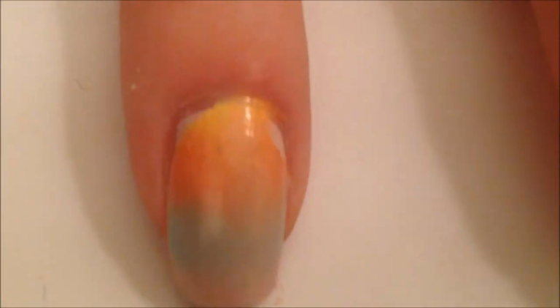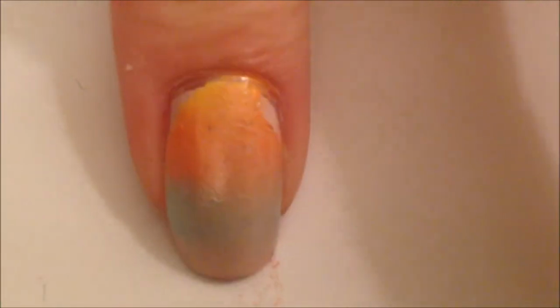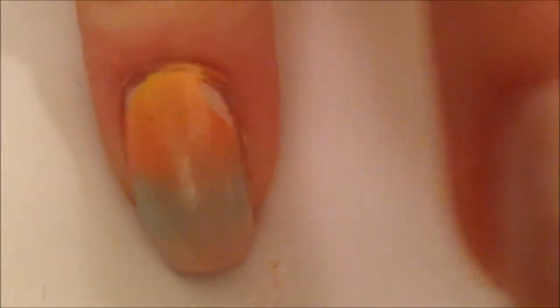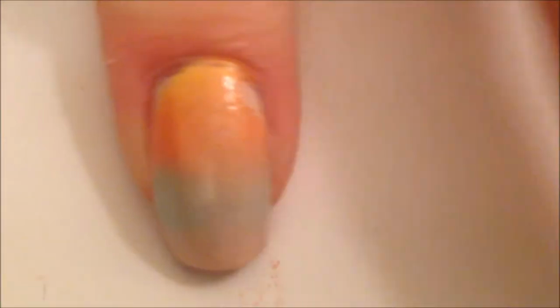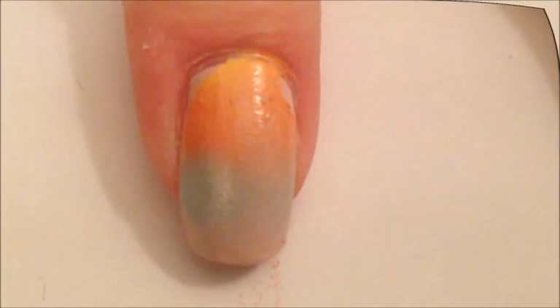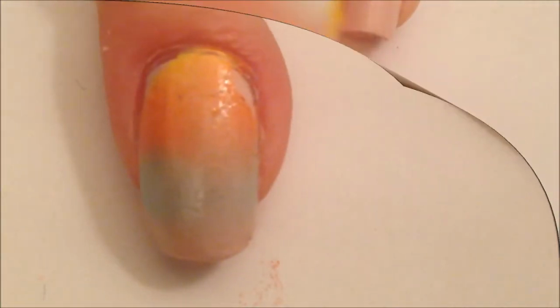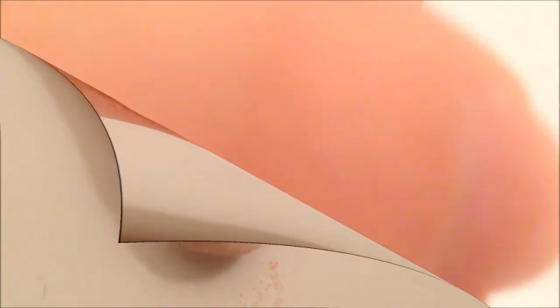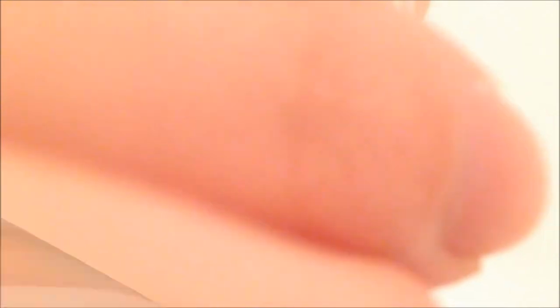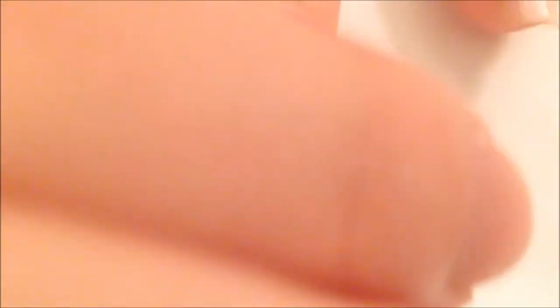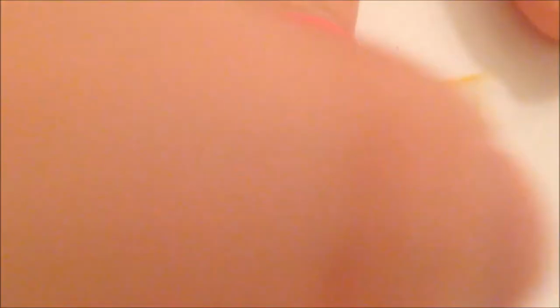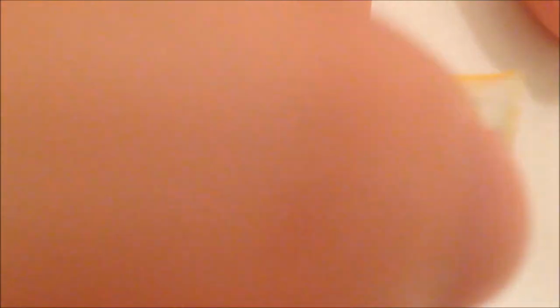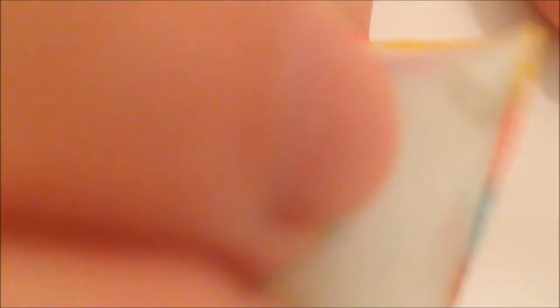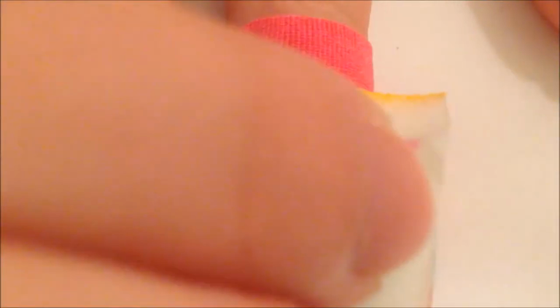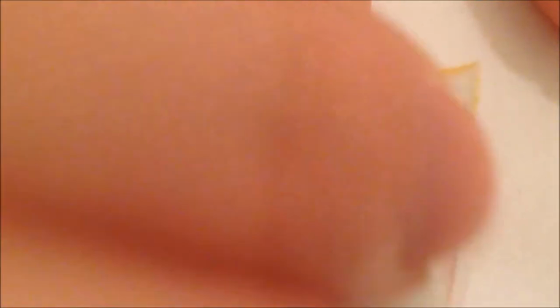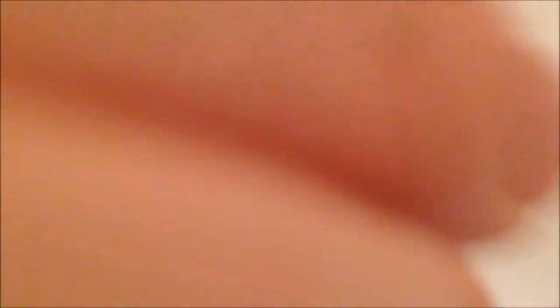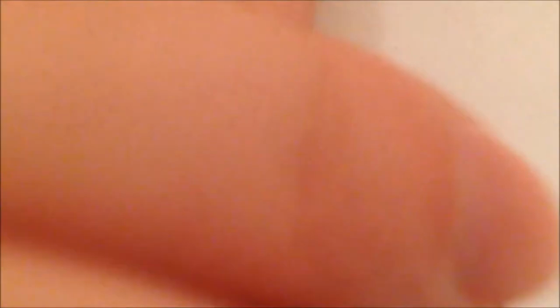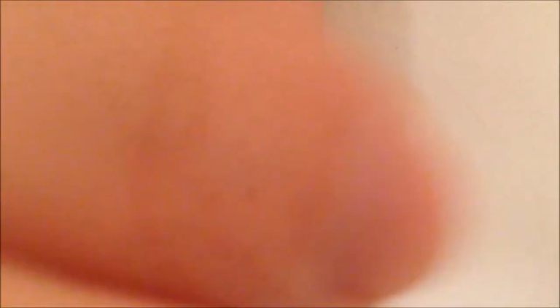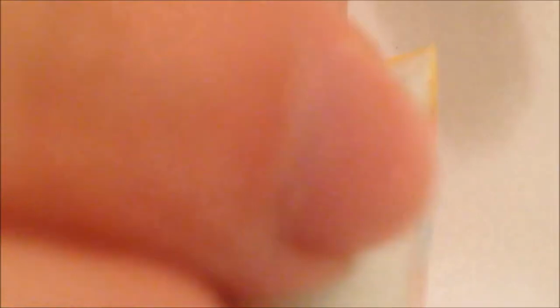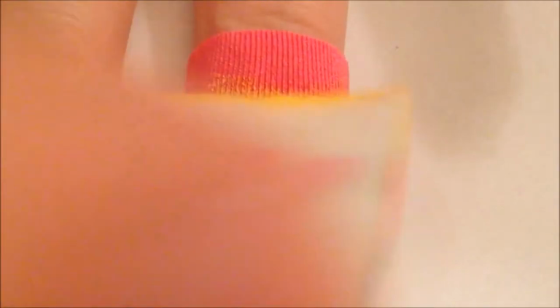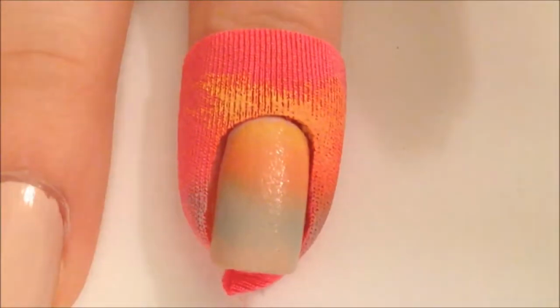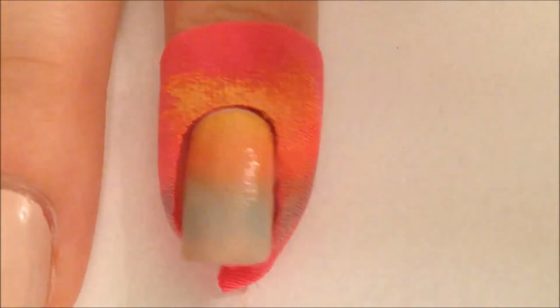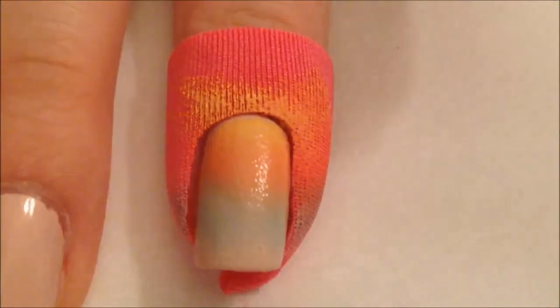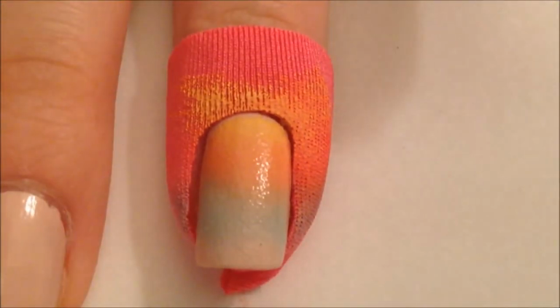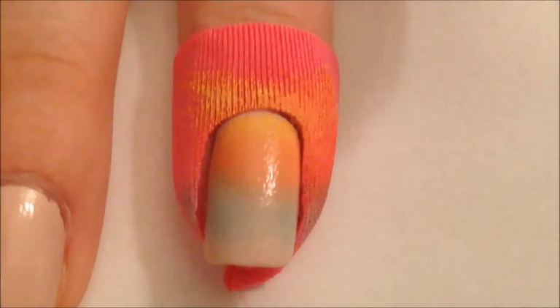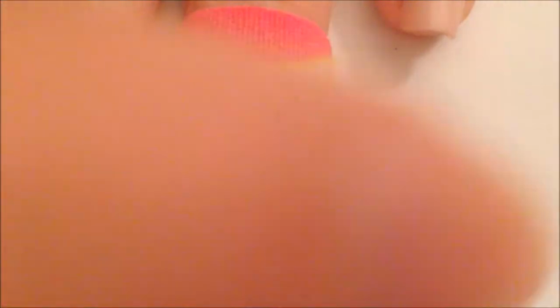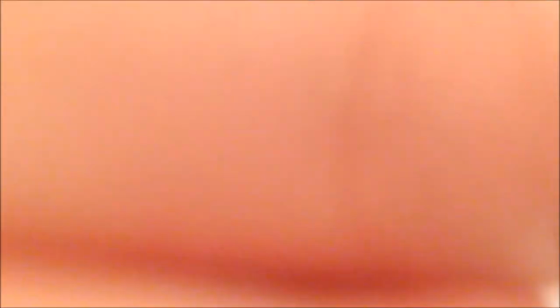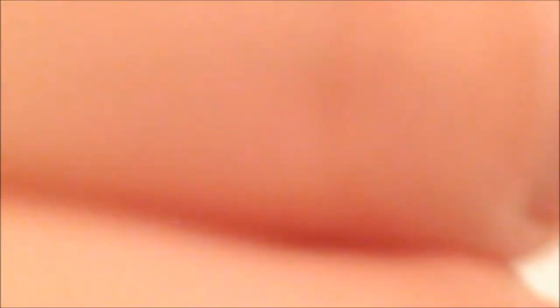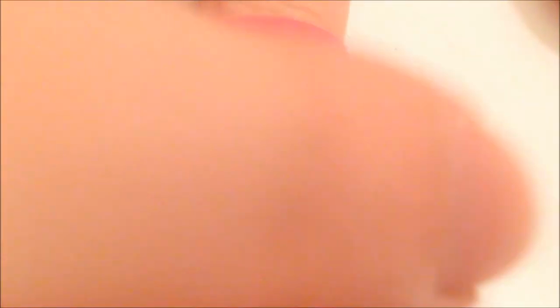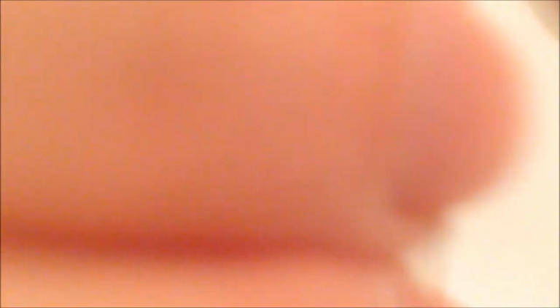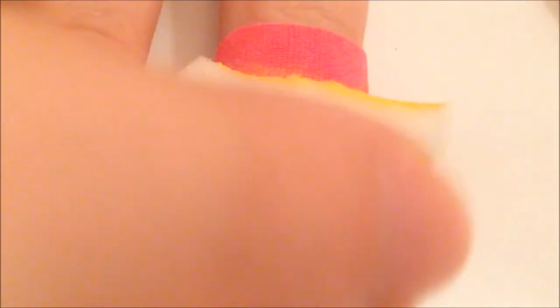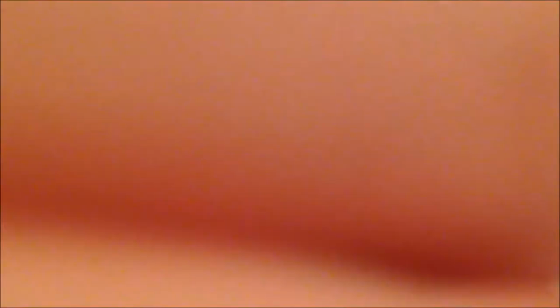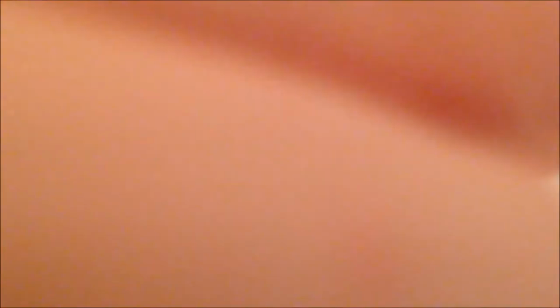As you can see, it did smudge the corners of my nail. But on this second try here that I'm showing you, it came out perfectly. So just don't remove this from the top, and especially if the polish is still wet. Be sure that you pull it from the bottom, because it works a lot better.